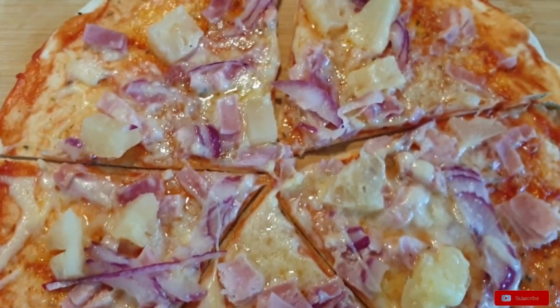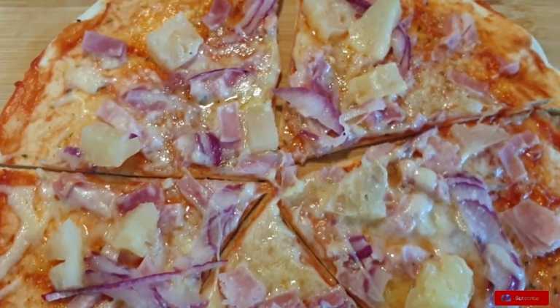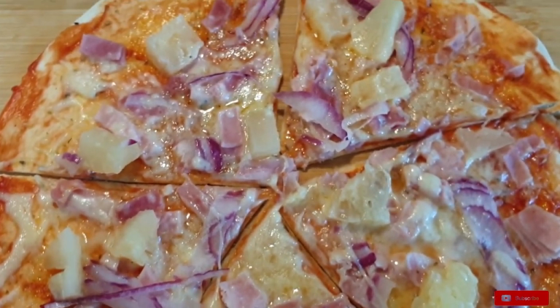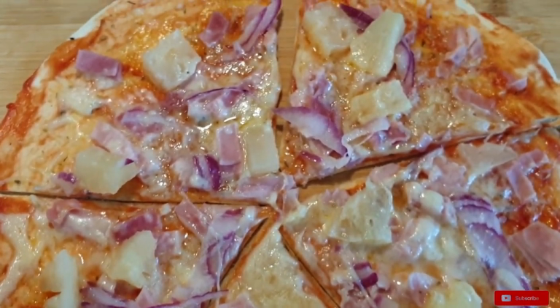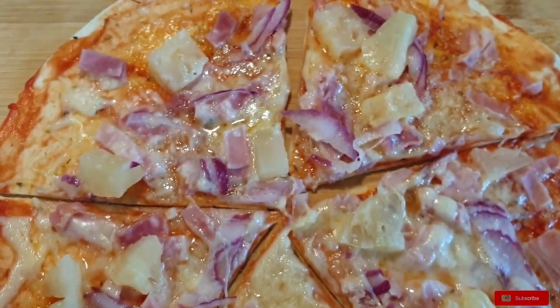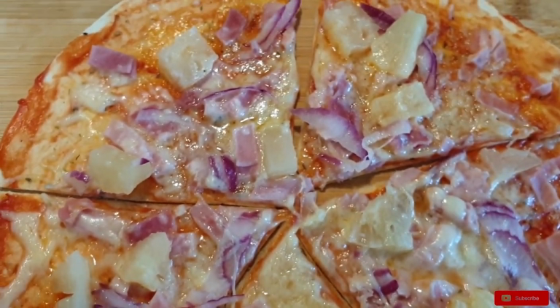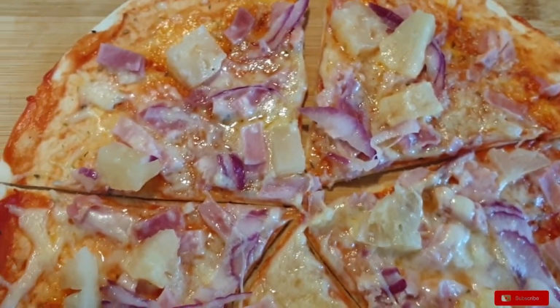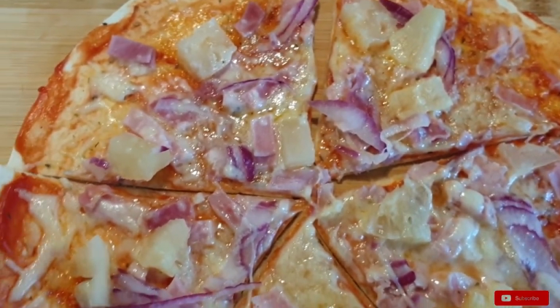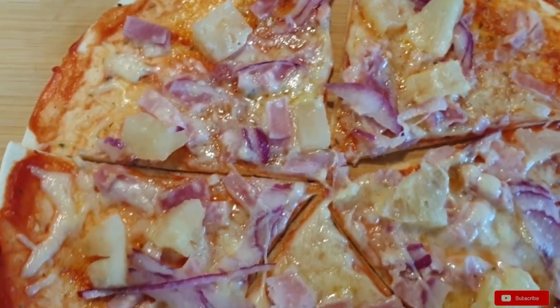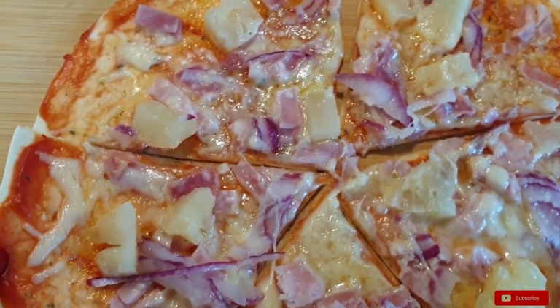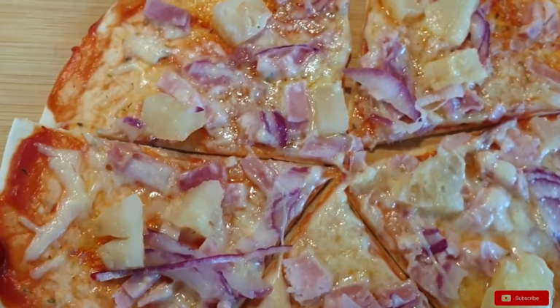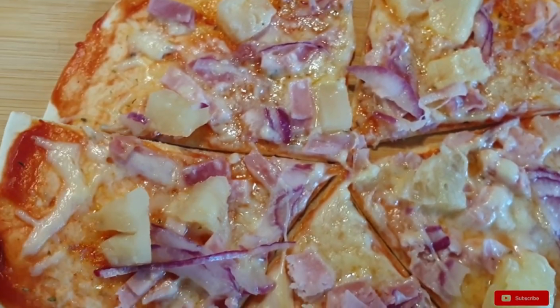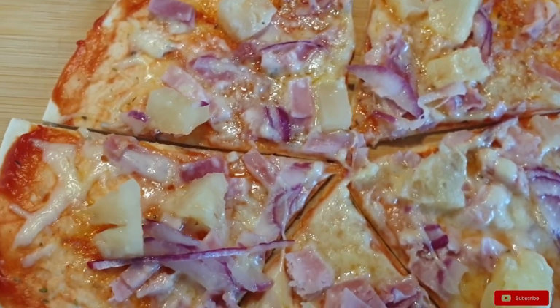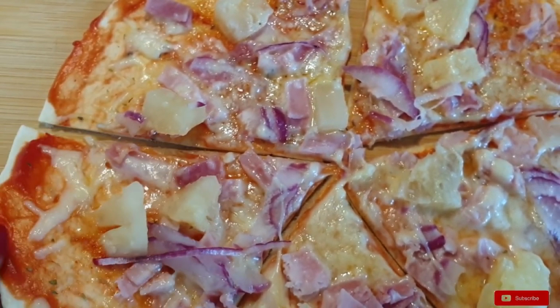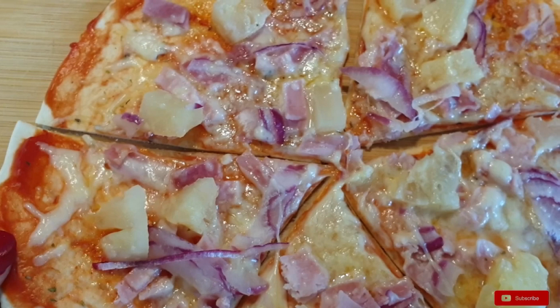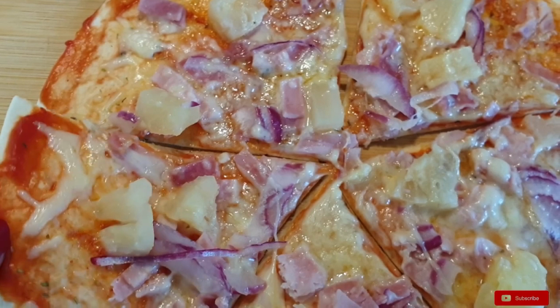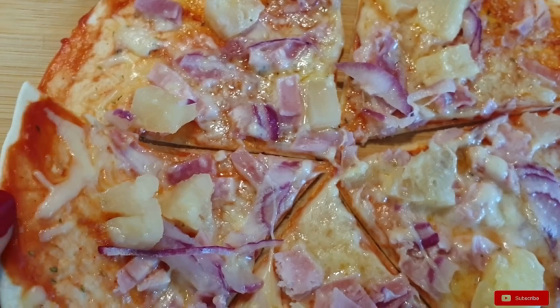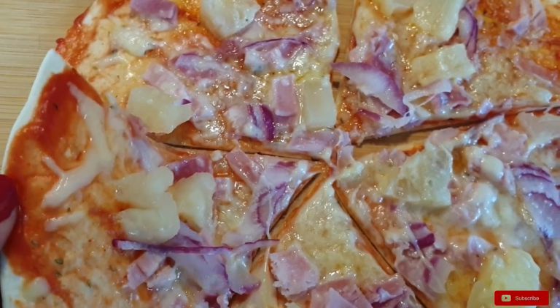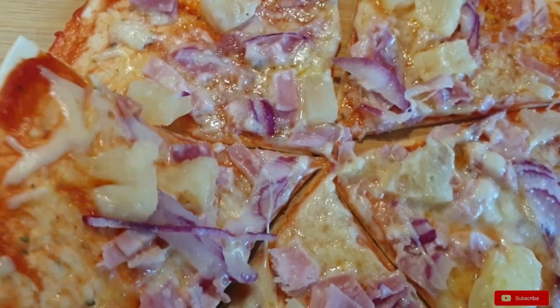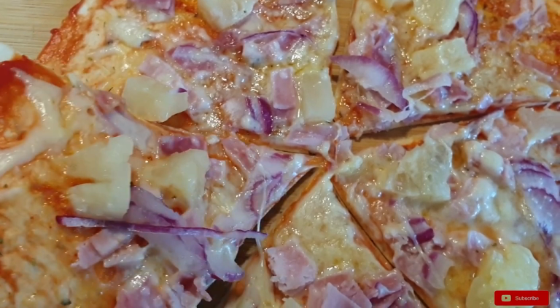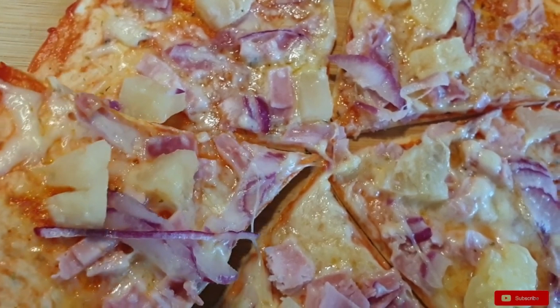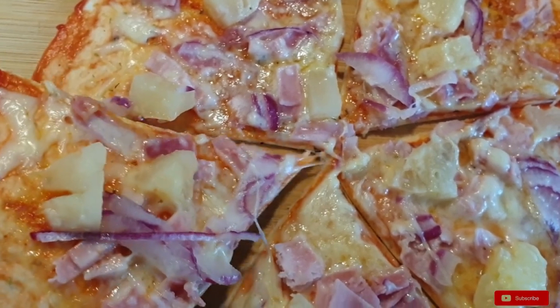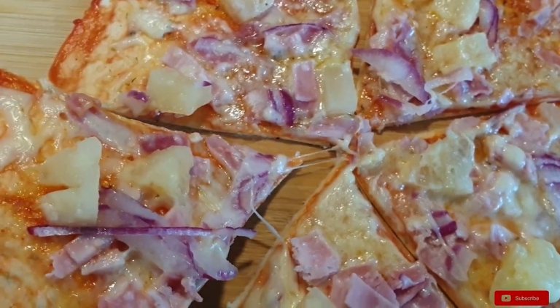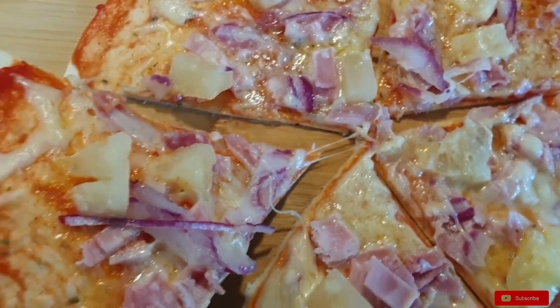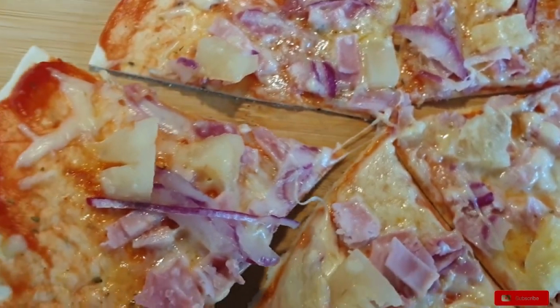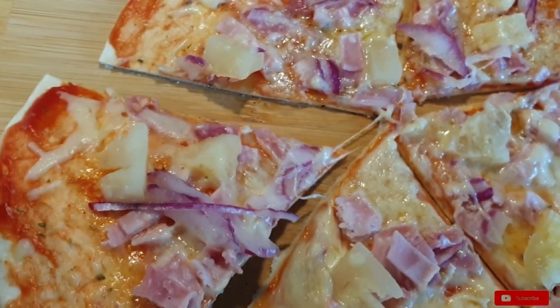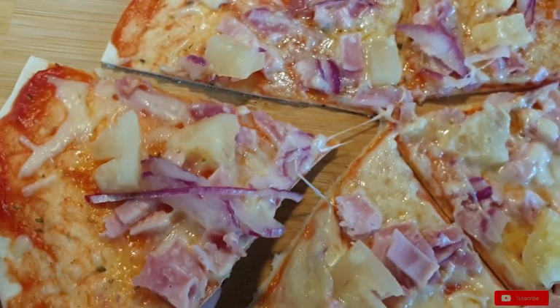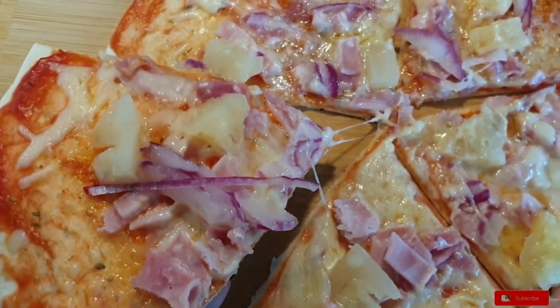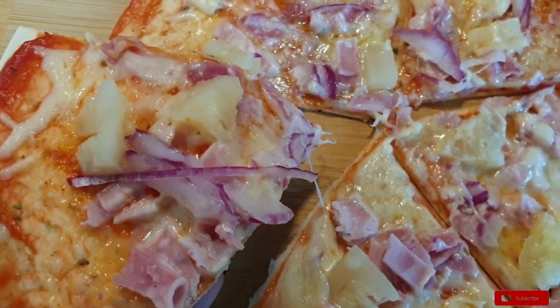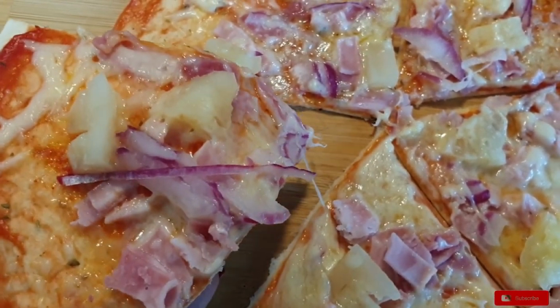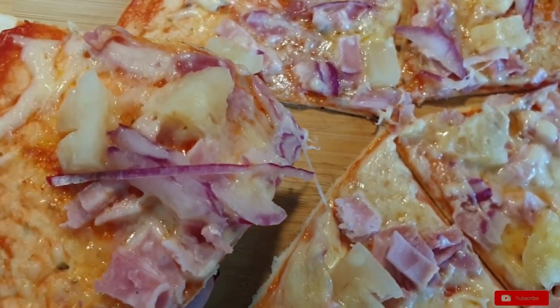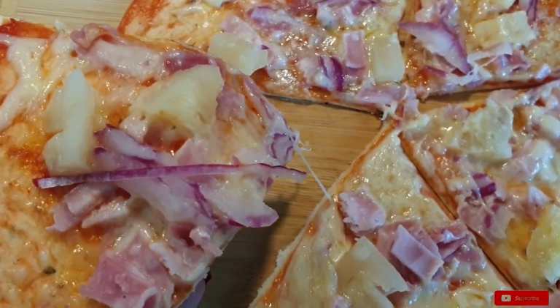I hope you did enjoy this recipe. If you liked it, please give it a thumbs up and subscribe to my channel as well if you haven't. And I will see you on my next one.